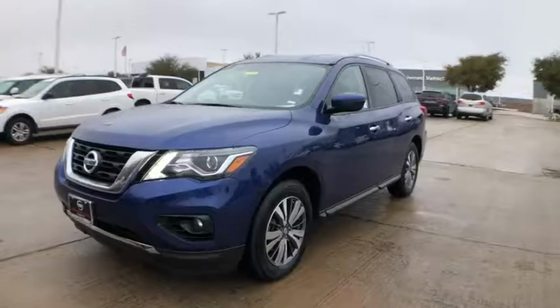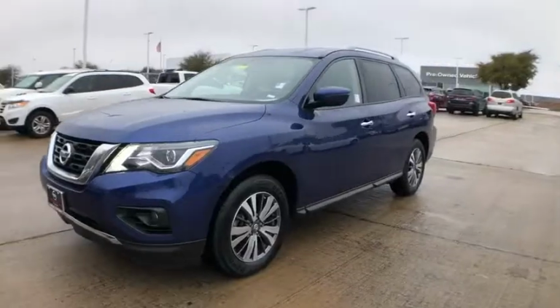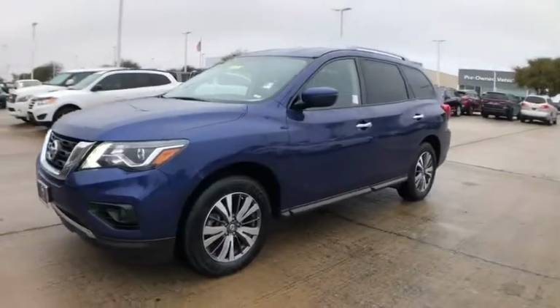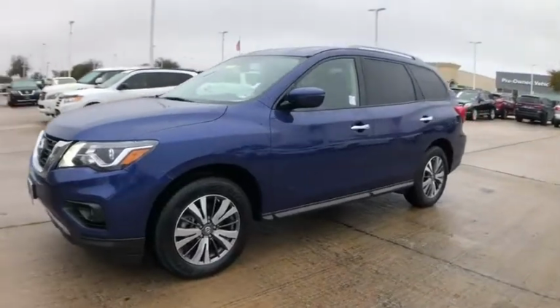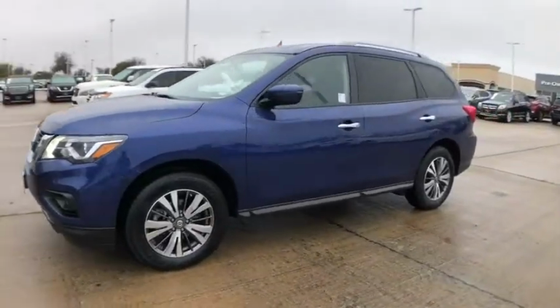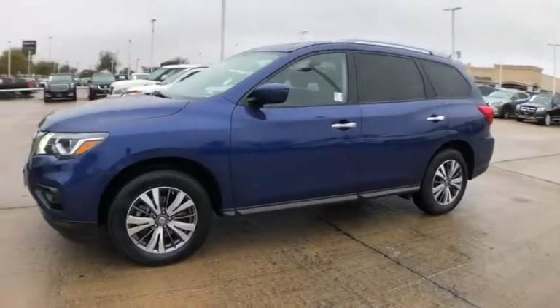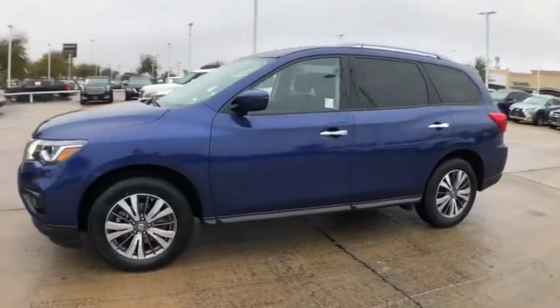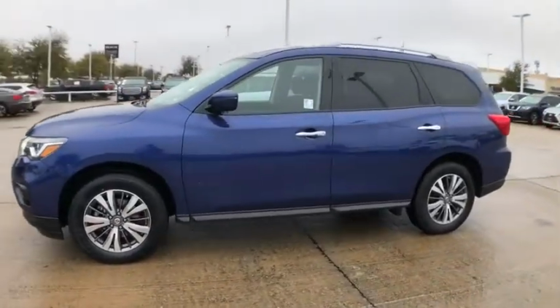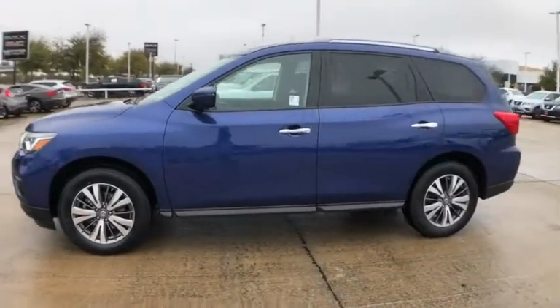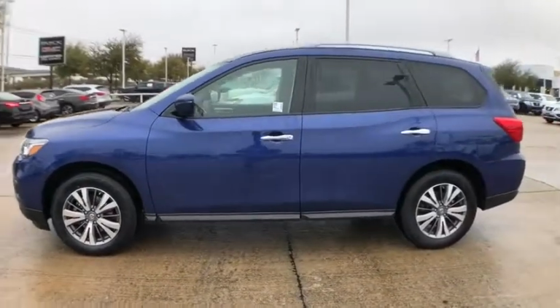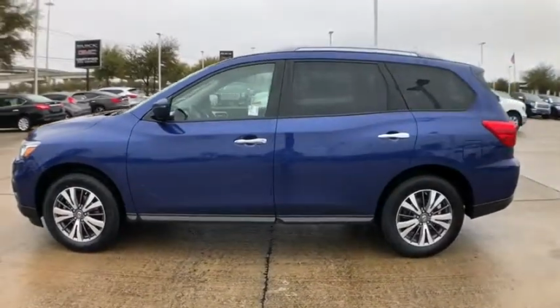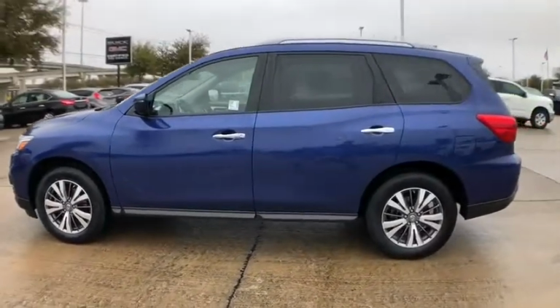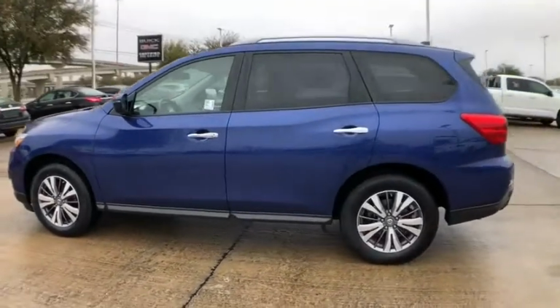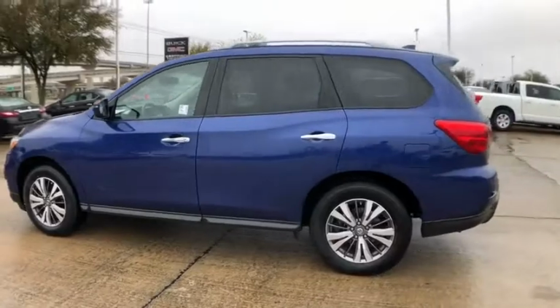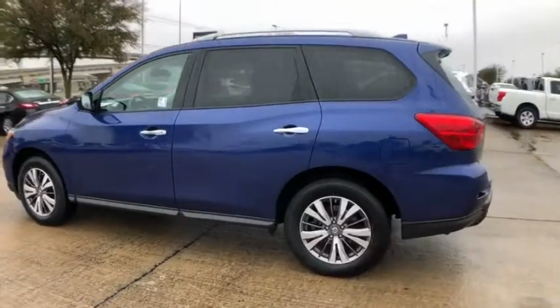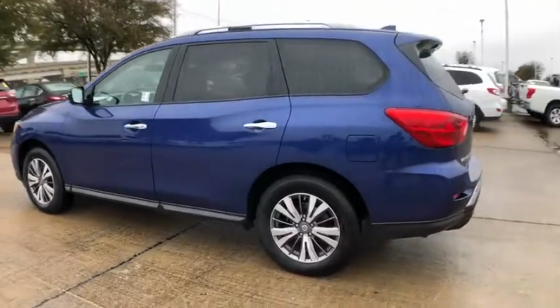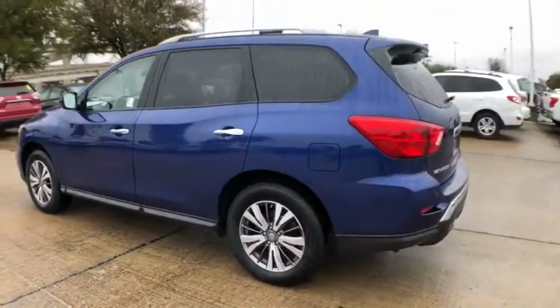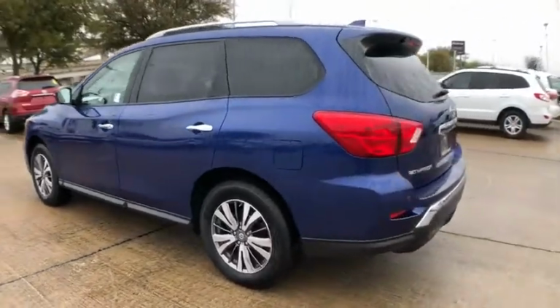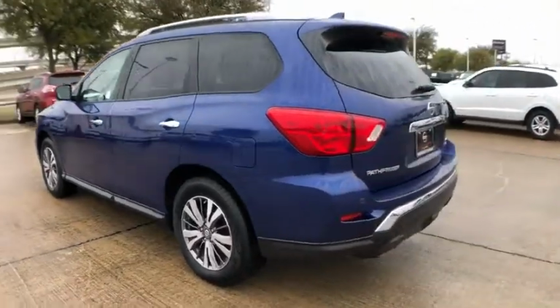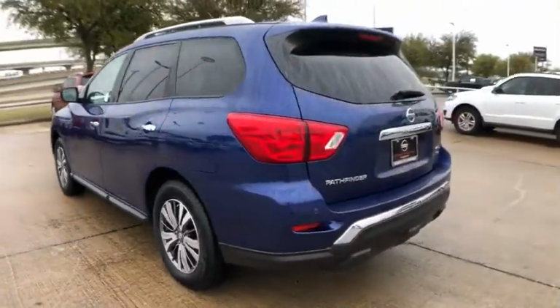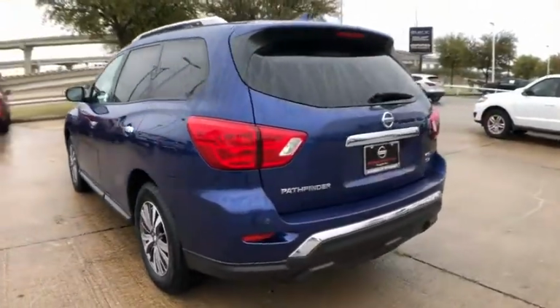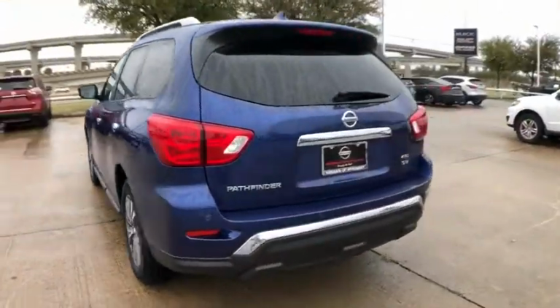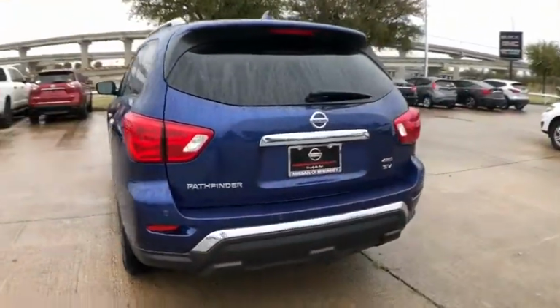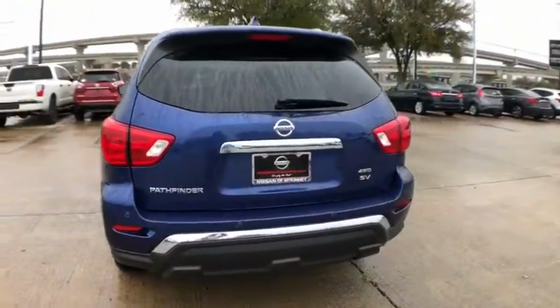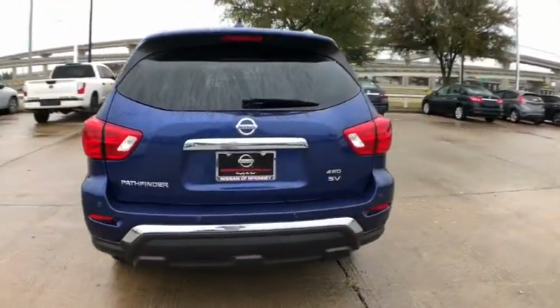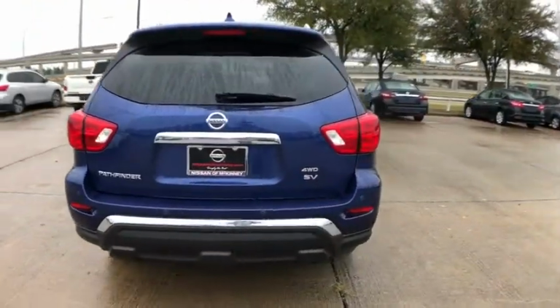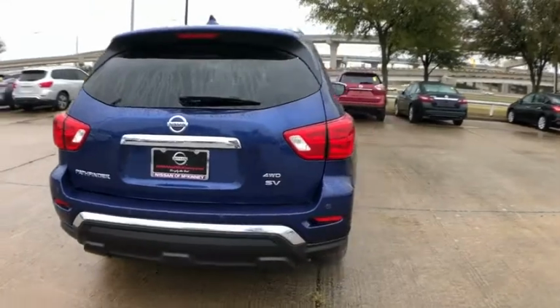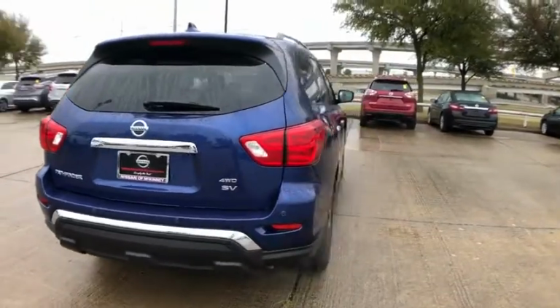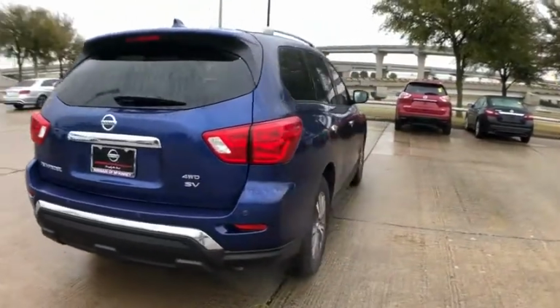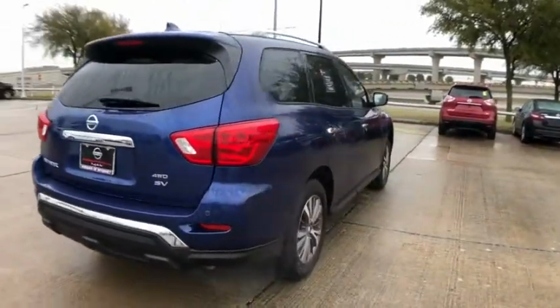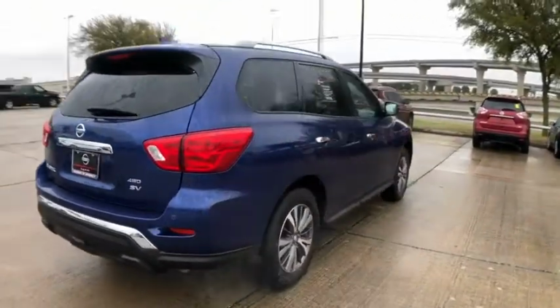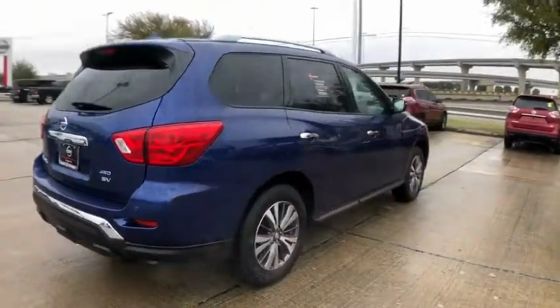Make a great choice today with the 2019 Nissan Pathfinder. The Pathfinder has a premium interior with three rows of seating for up to seven passengers, as well as versatile seating and cargo configuration.